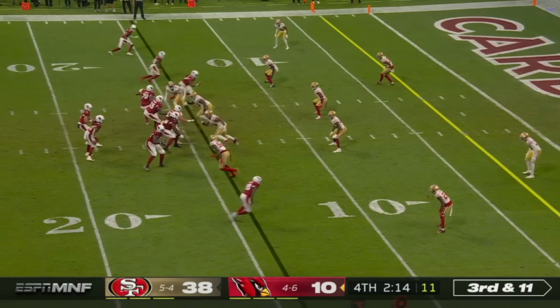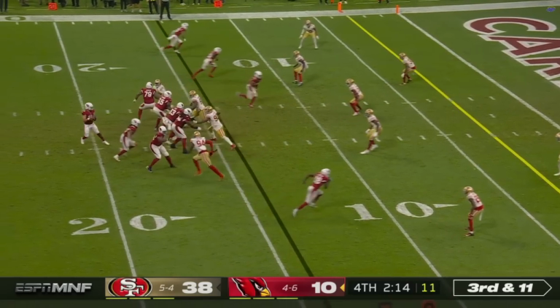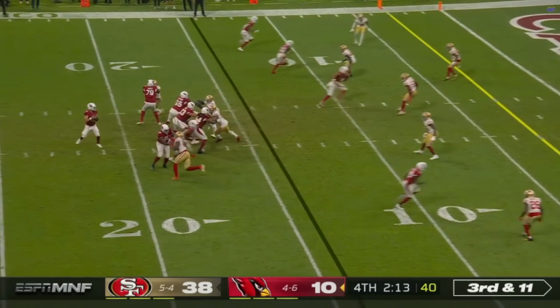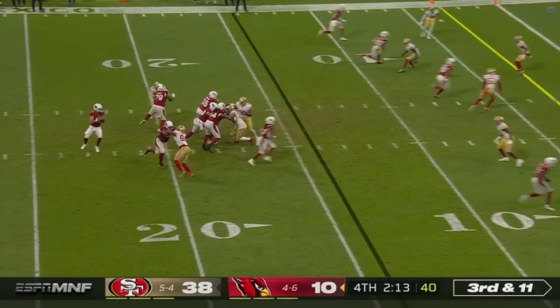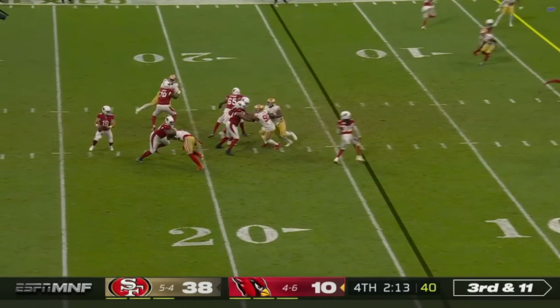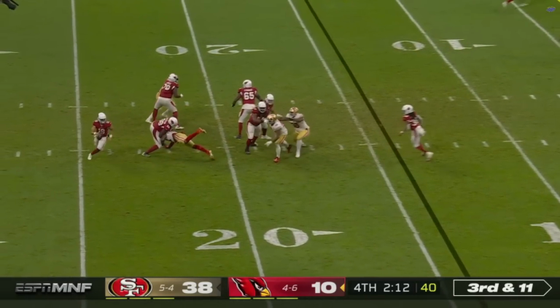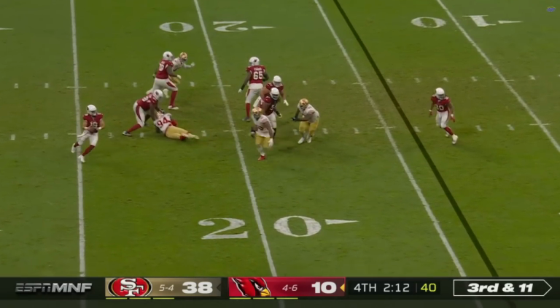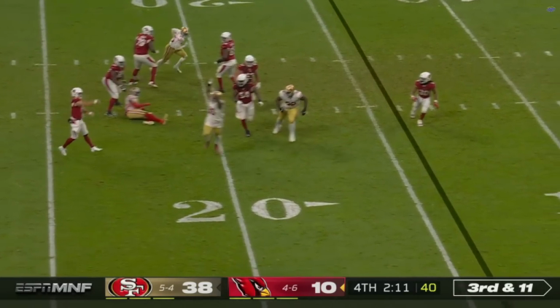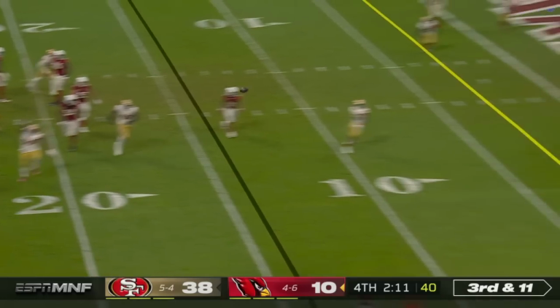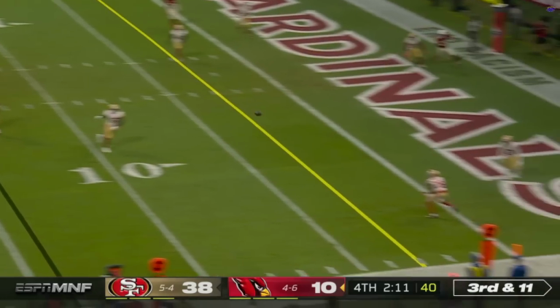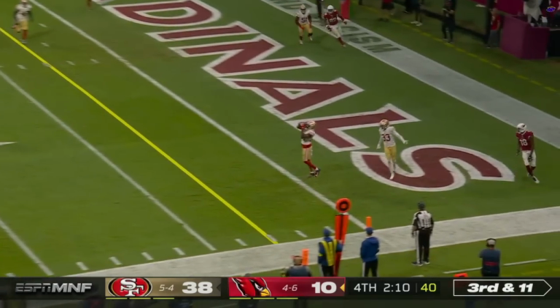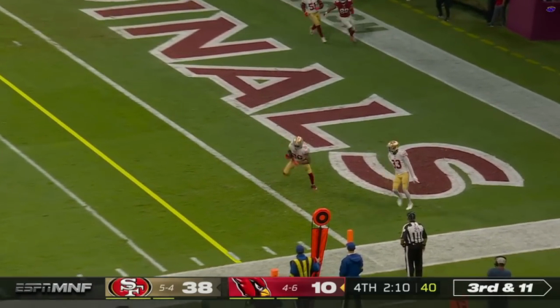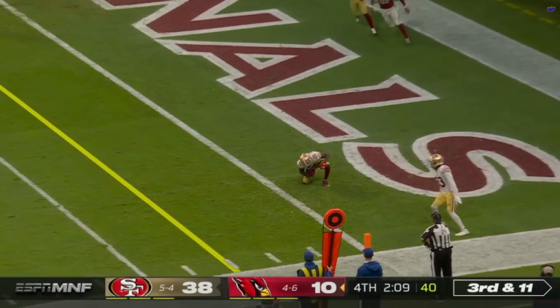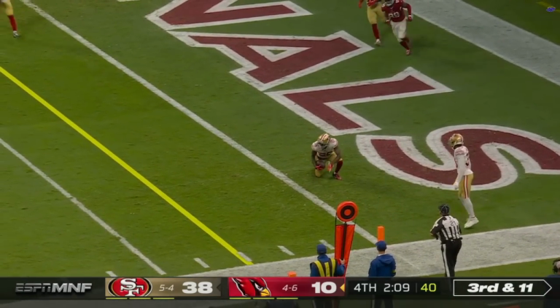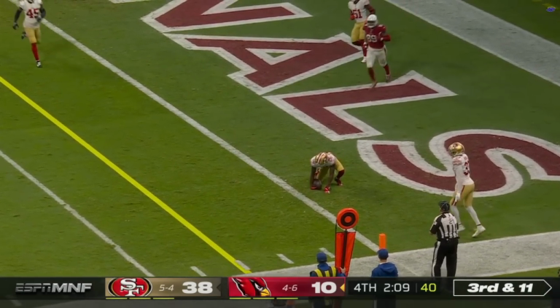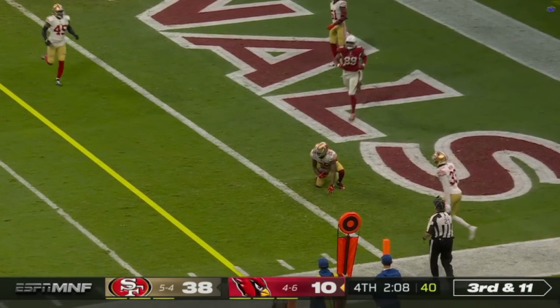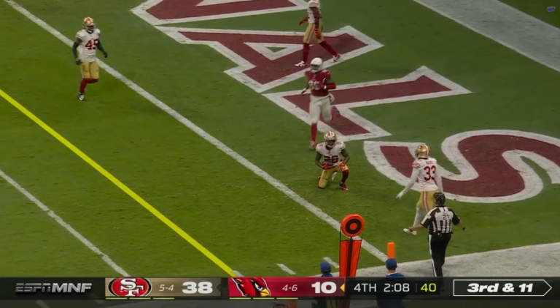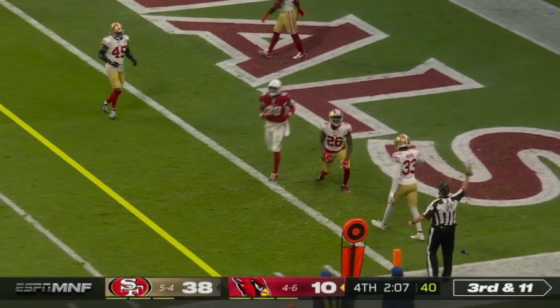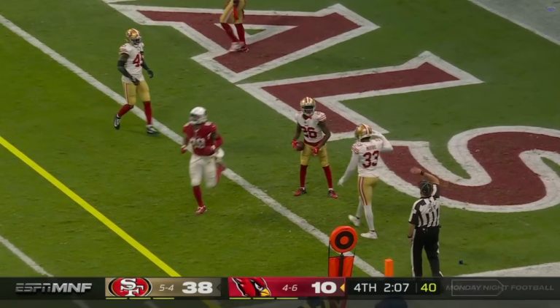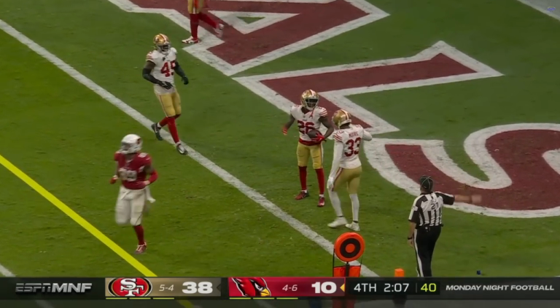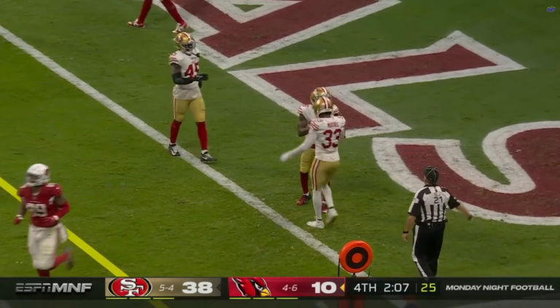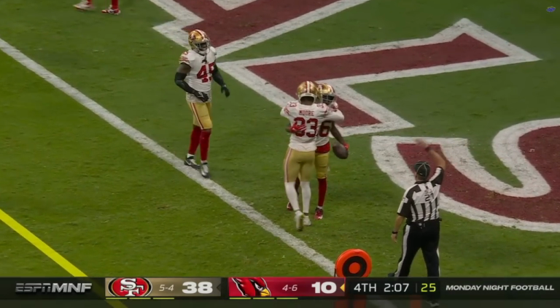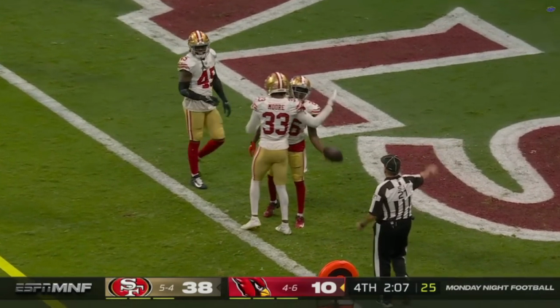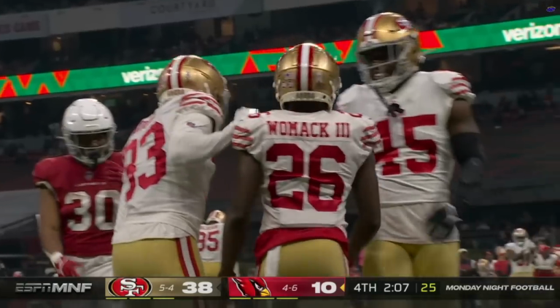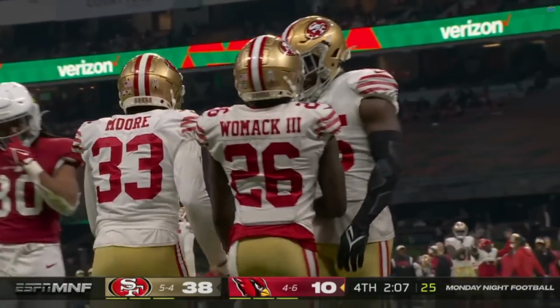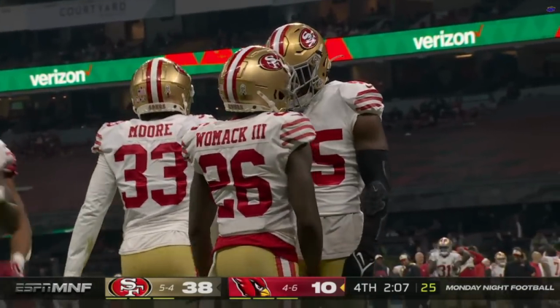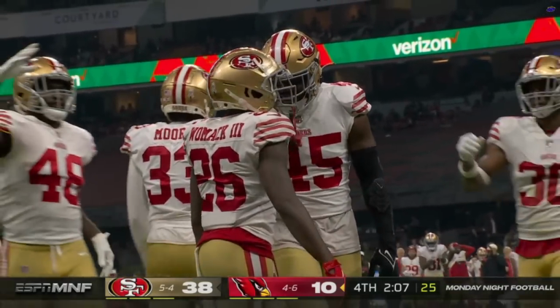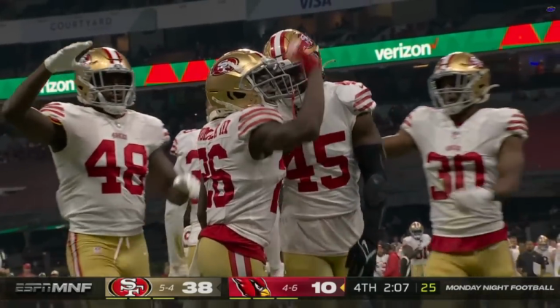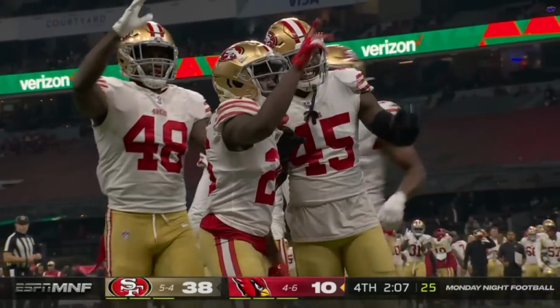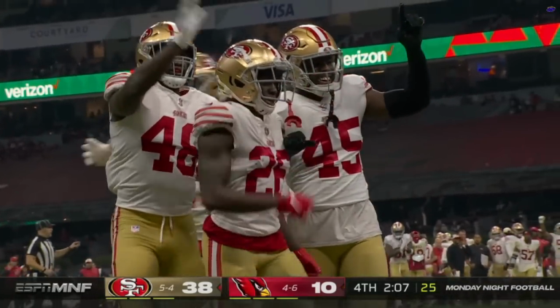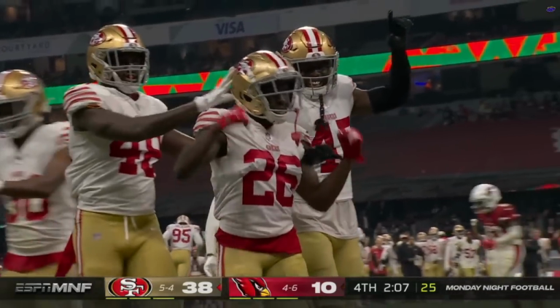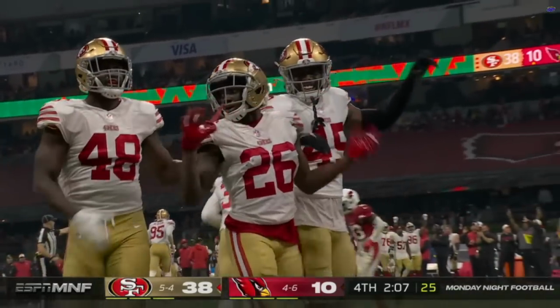Nine different players starting in the interior at center and the two guard spots. Here's a pick — there's Womack's first right to him, and he takes a knee in the end zone for the touchback.